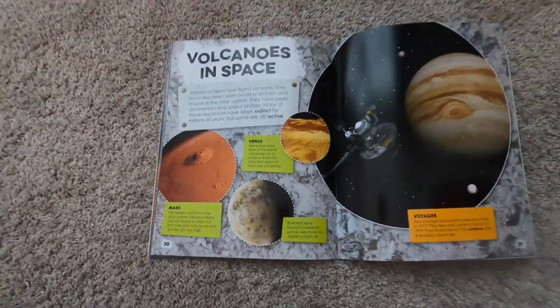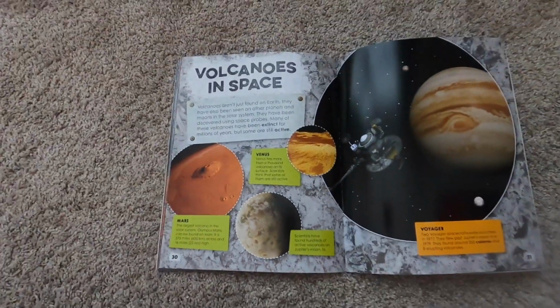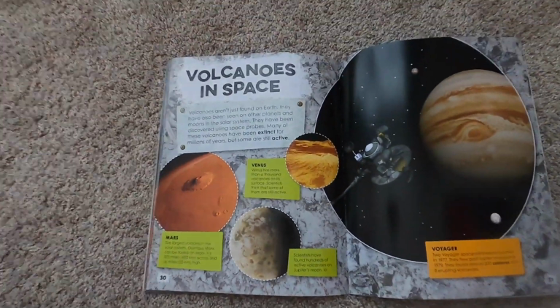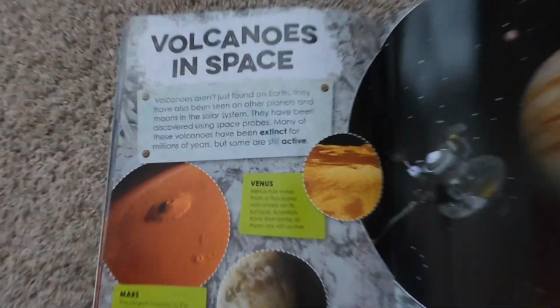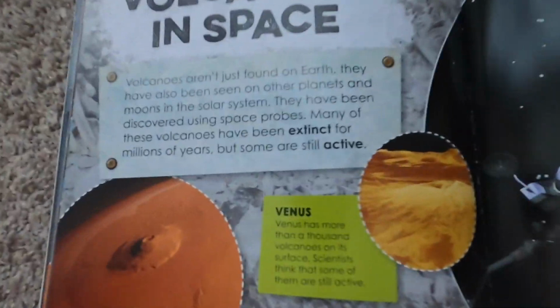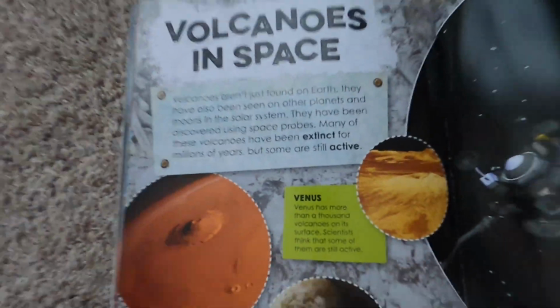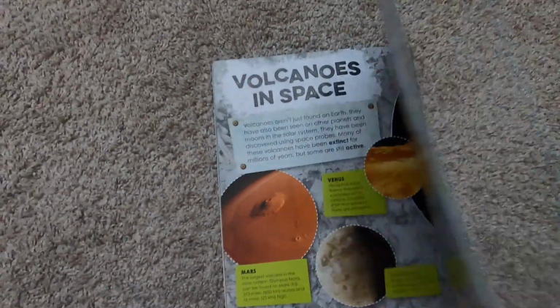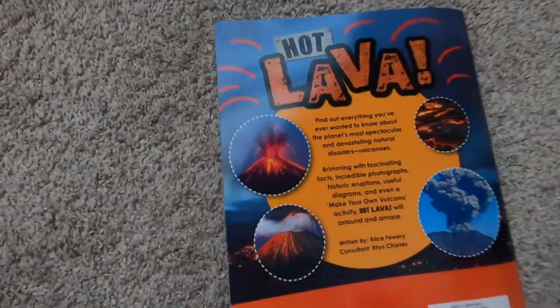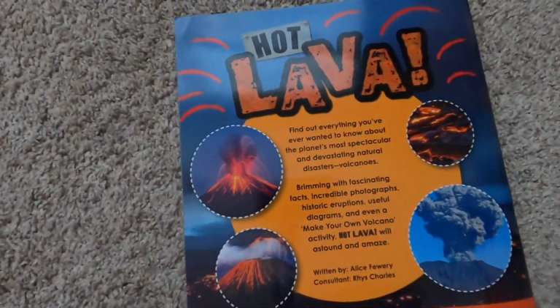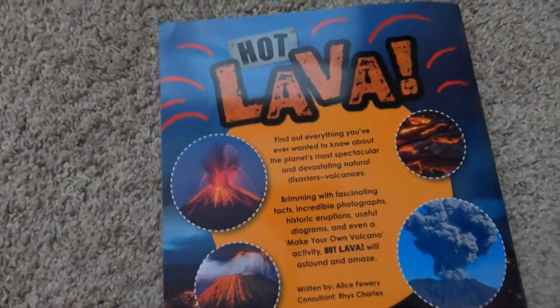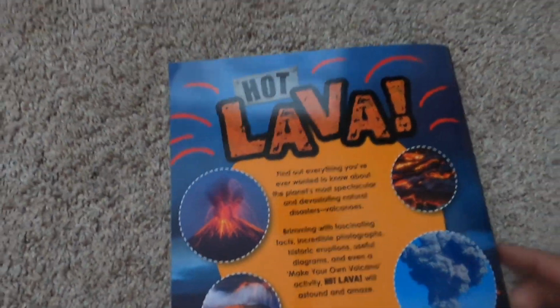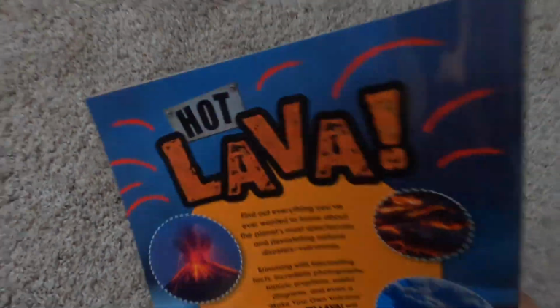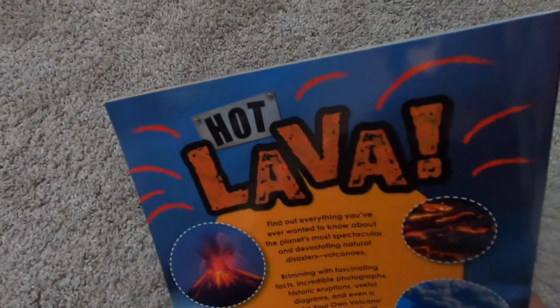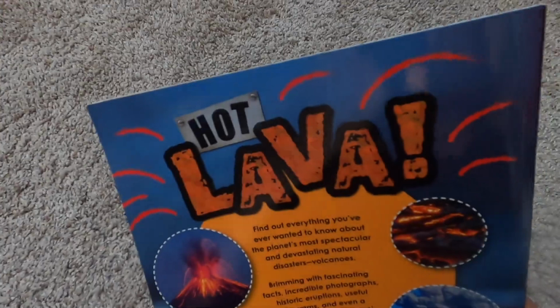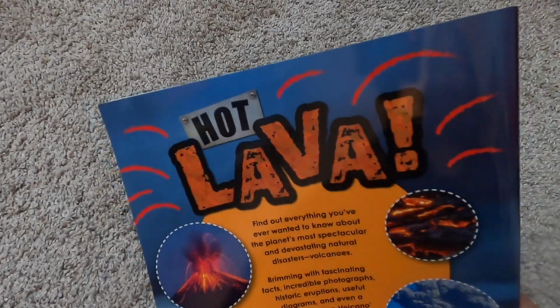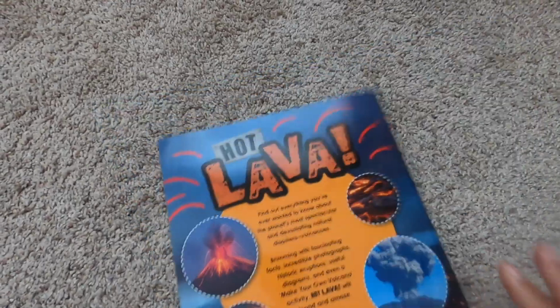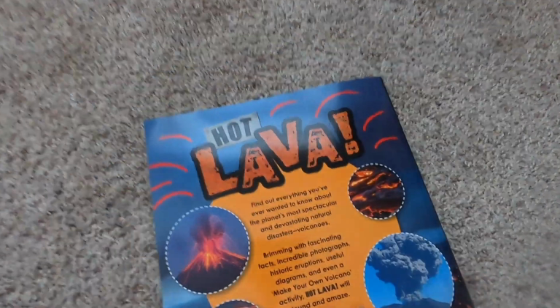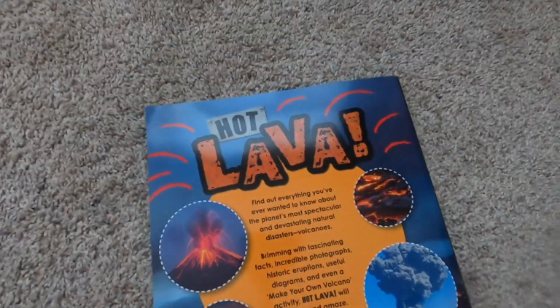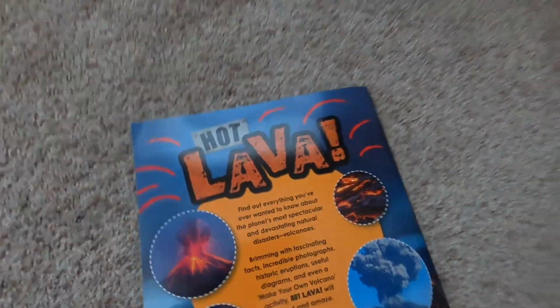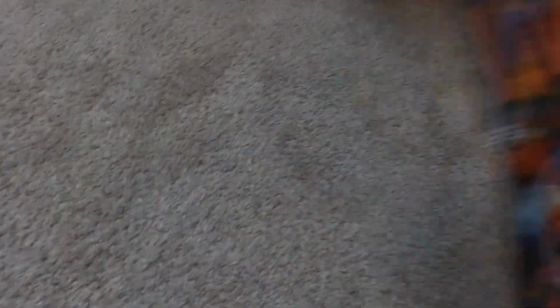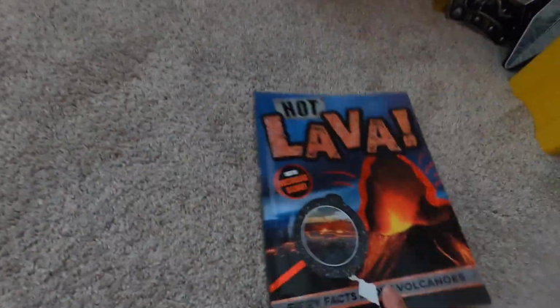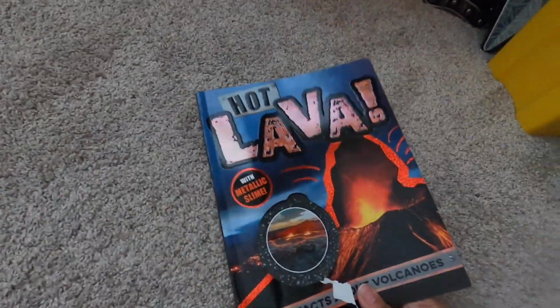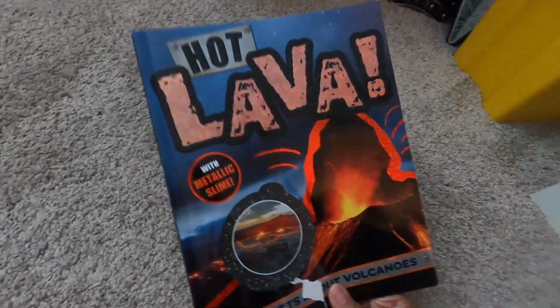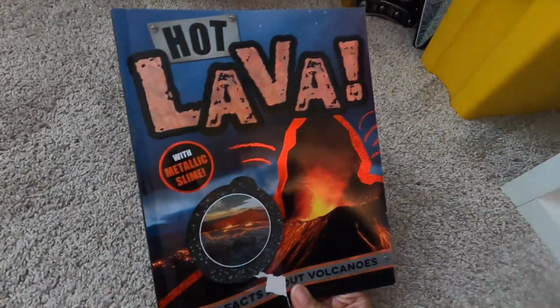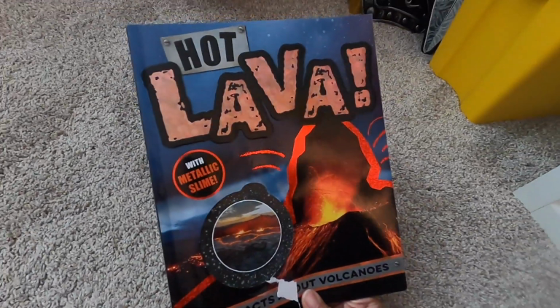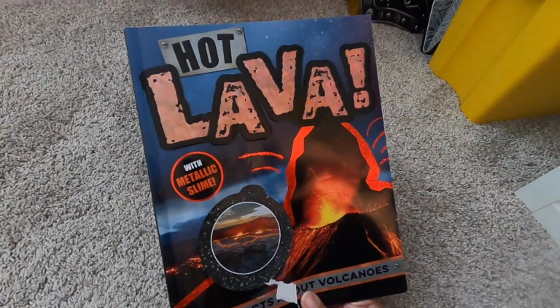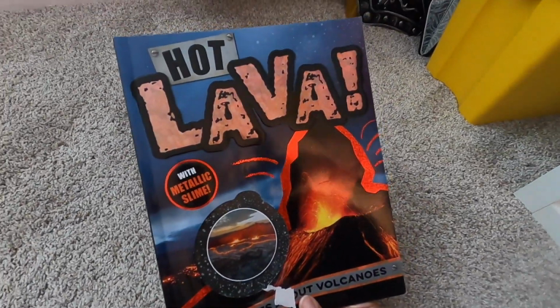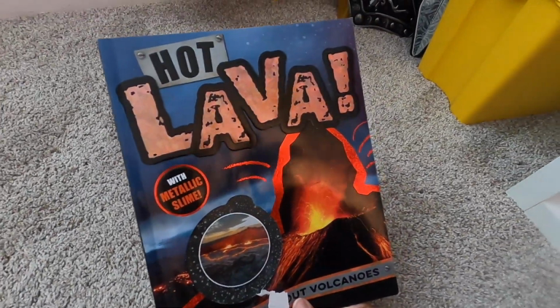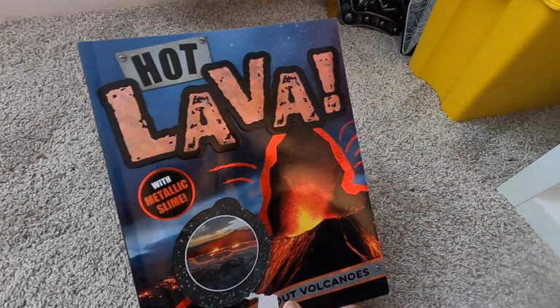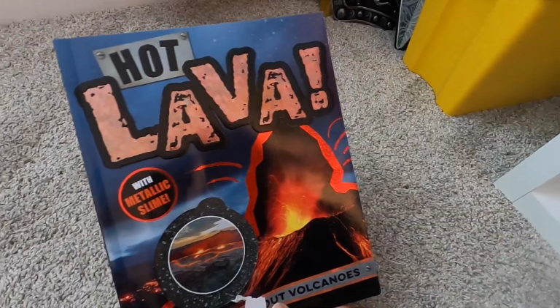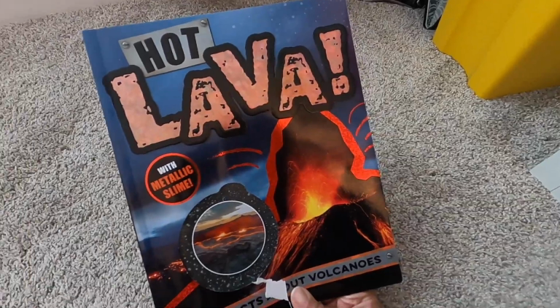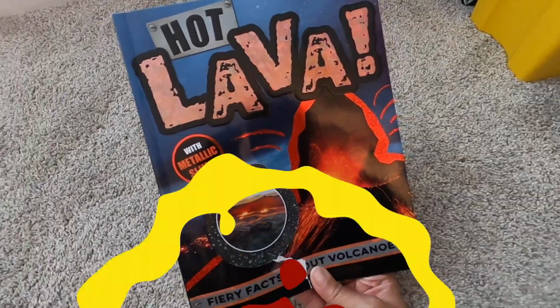This is a pretty cool book. If you guys want to pick it up, it's called Hot Lava — a lot of fun facts about volcanoes. All right, let's go back to Munch.